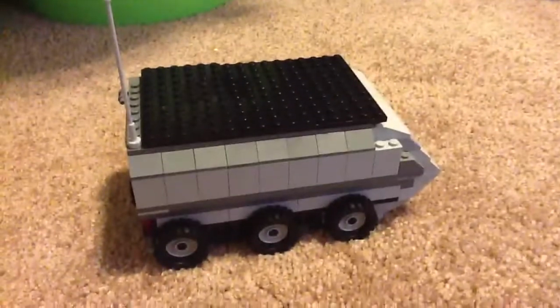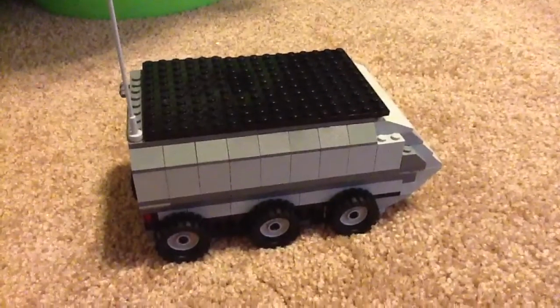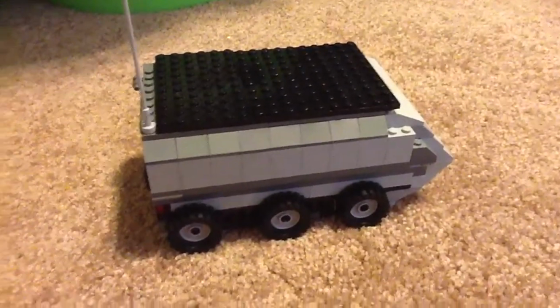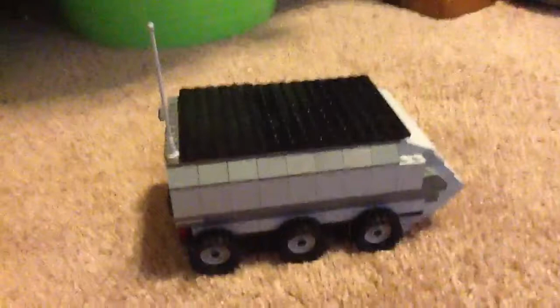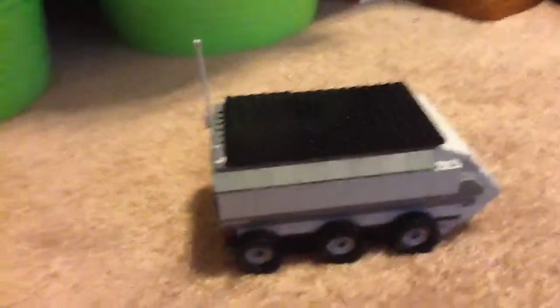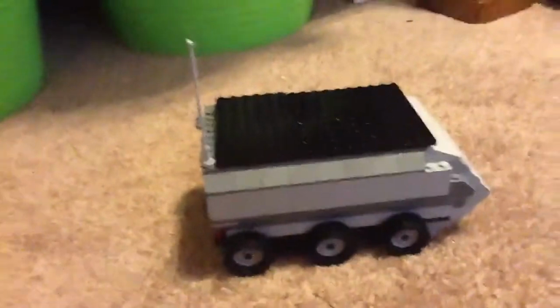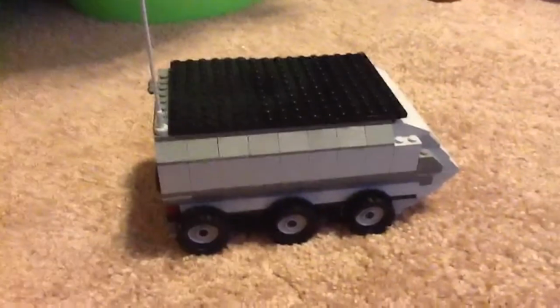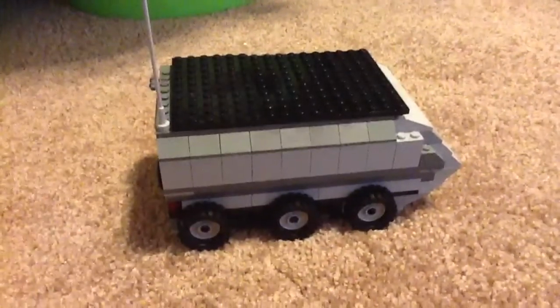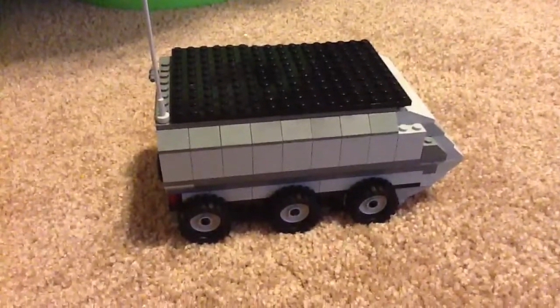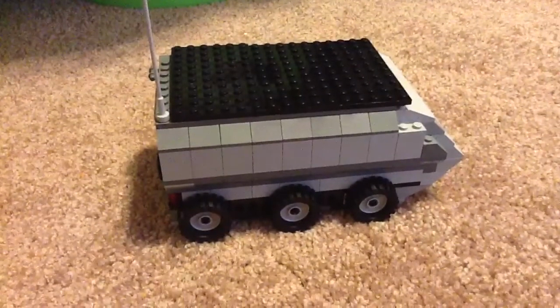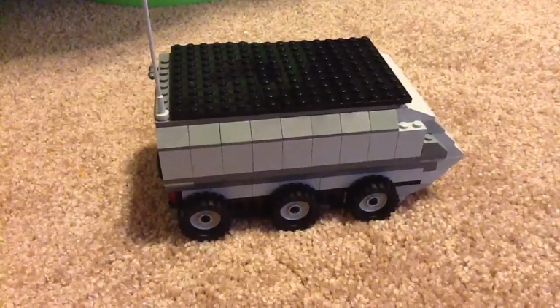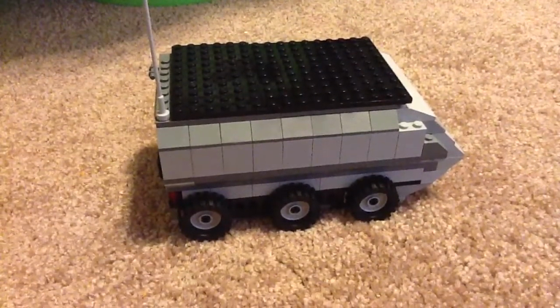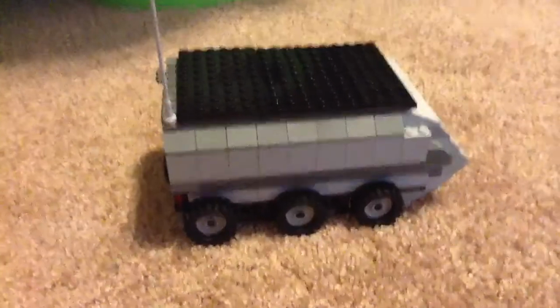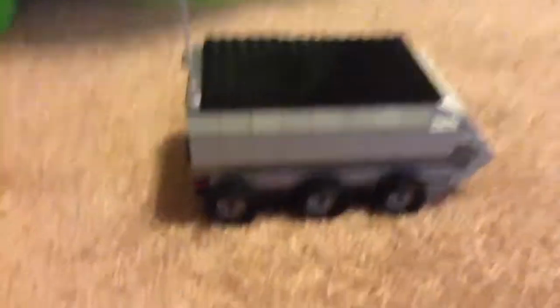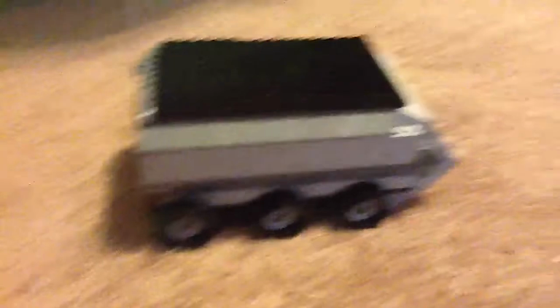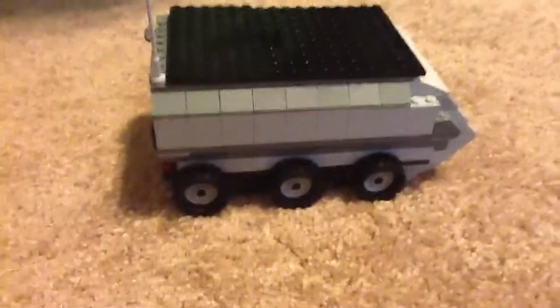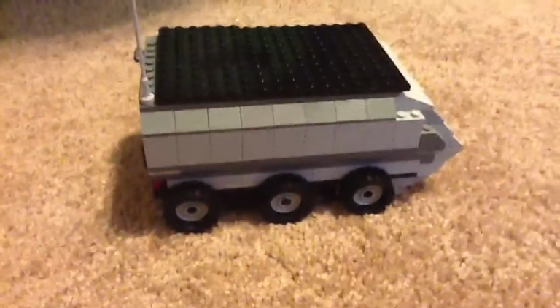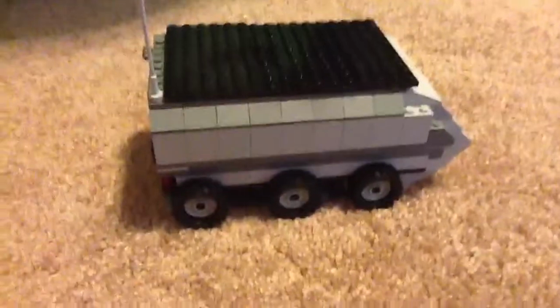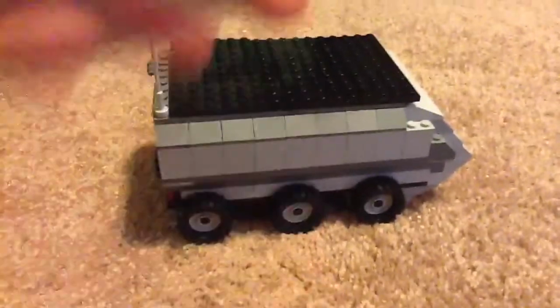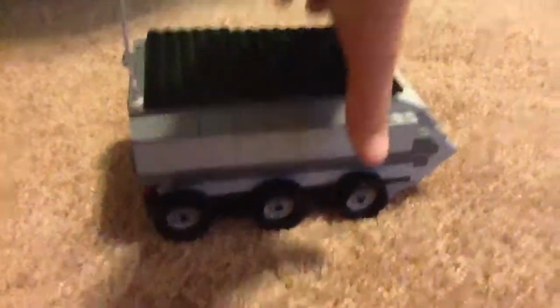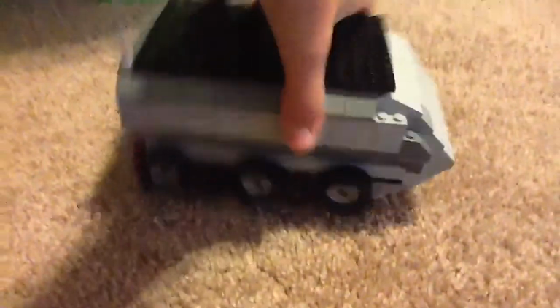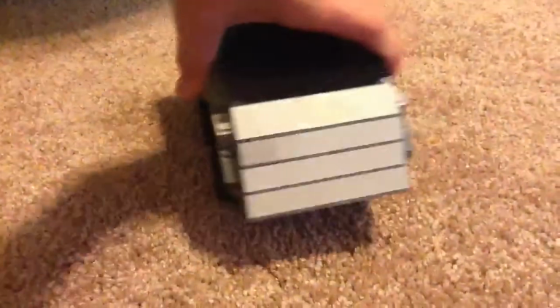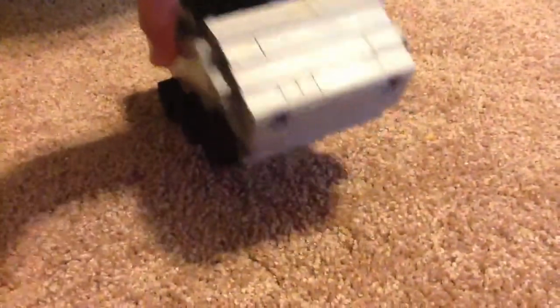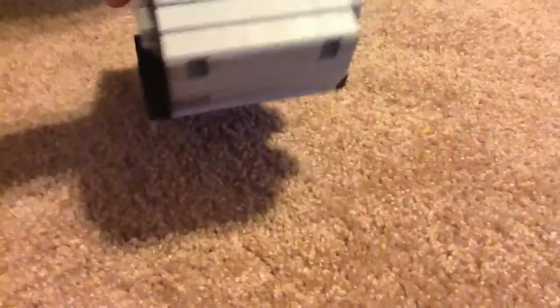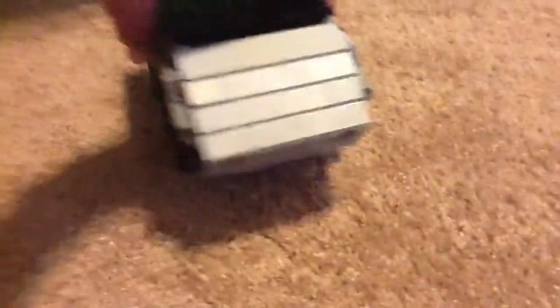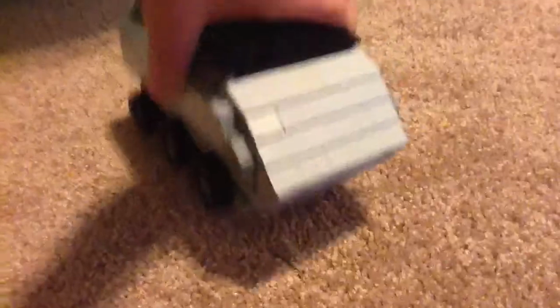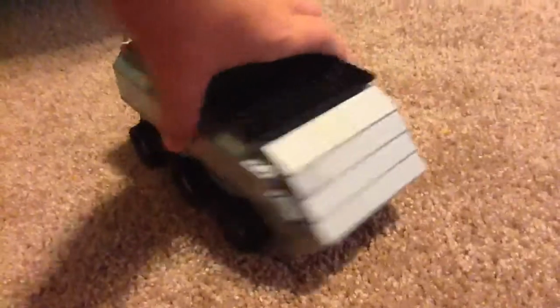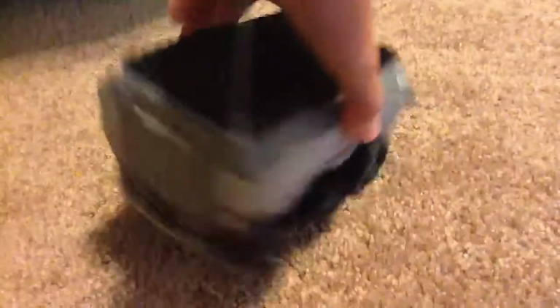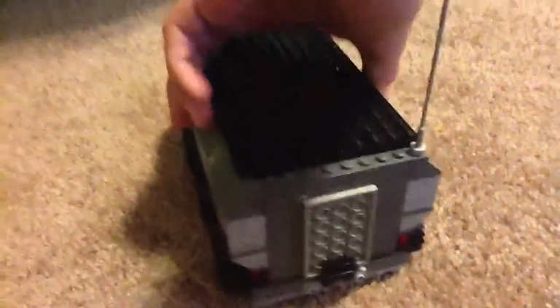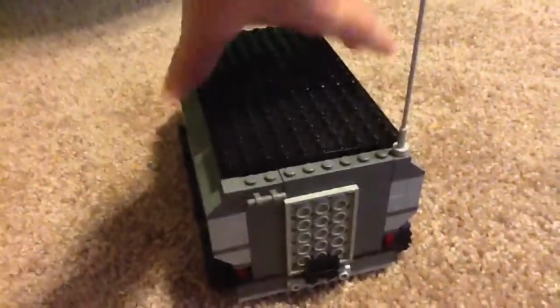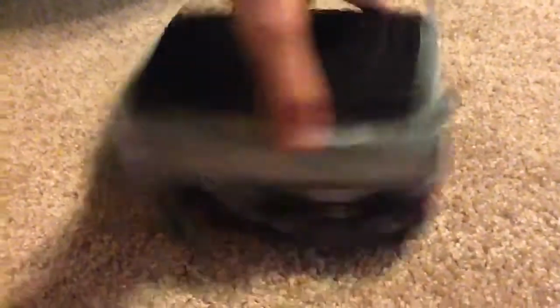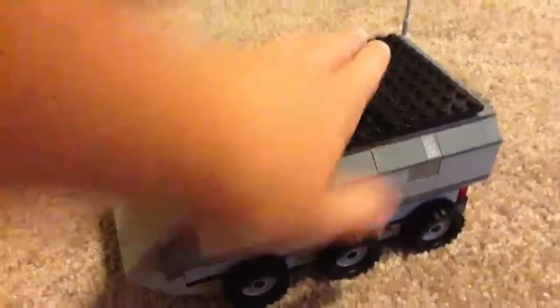As you can see, you can see a BTR or an armored truck or whatever you want to call it. I tried to make a BTR, but this is how far I got. I didn't get to the tank and everything.